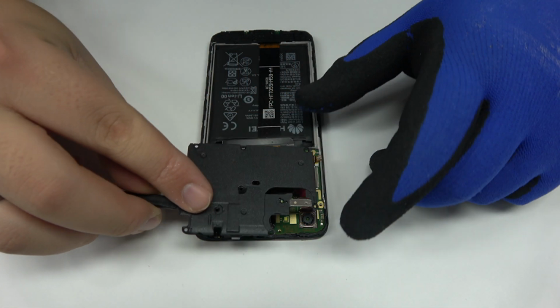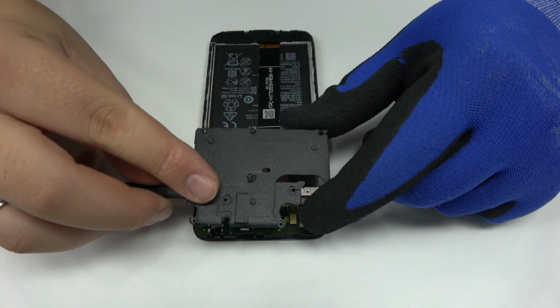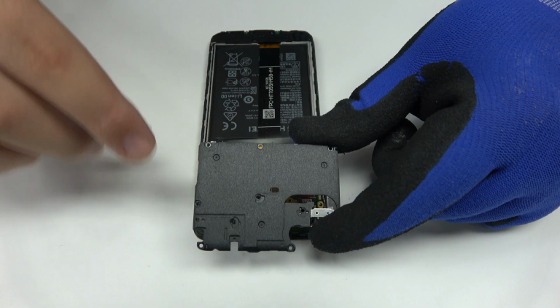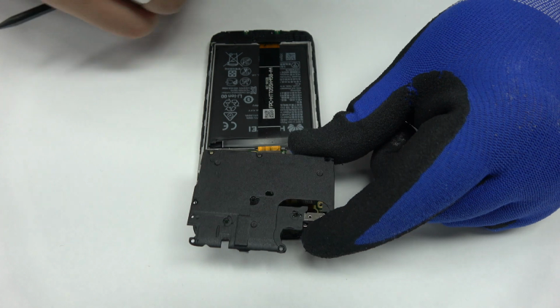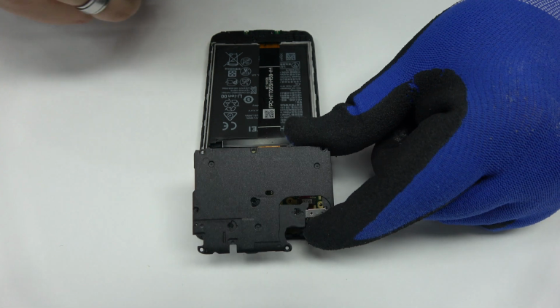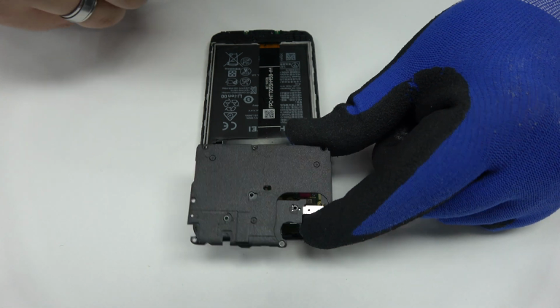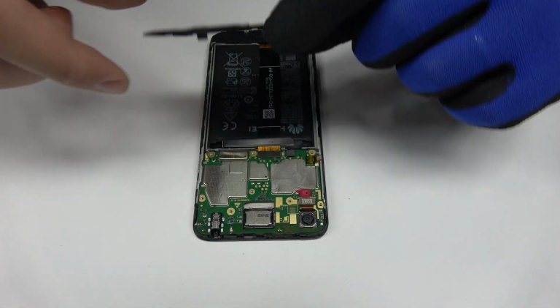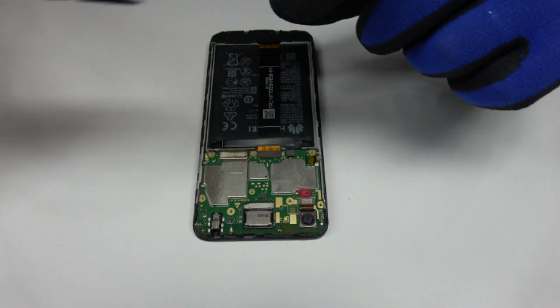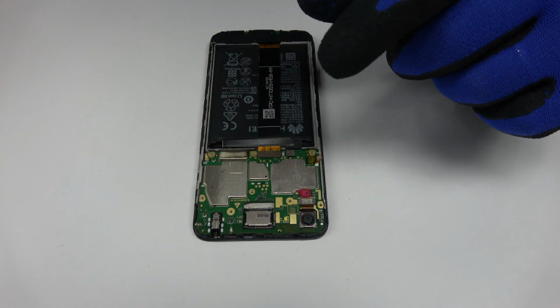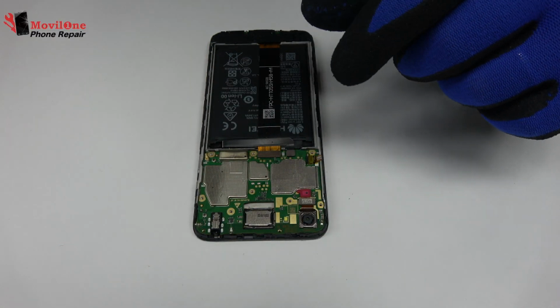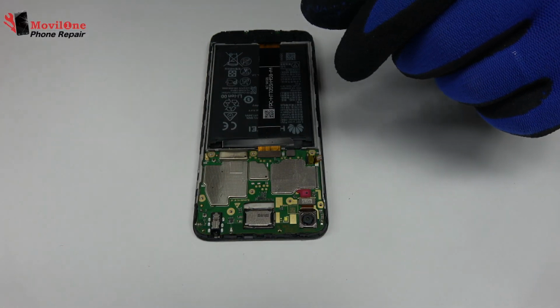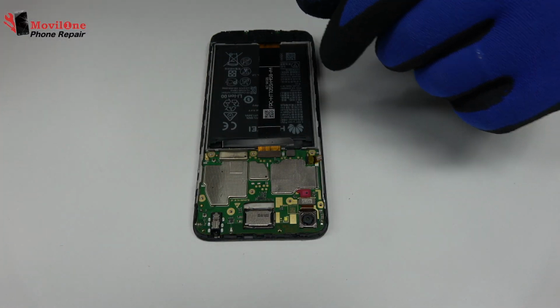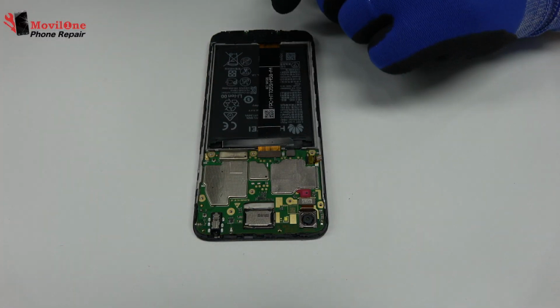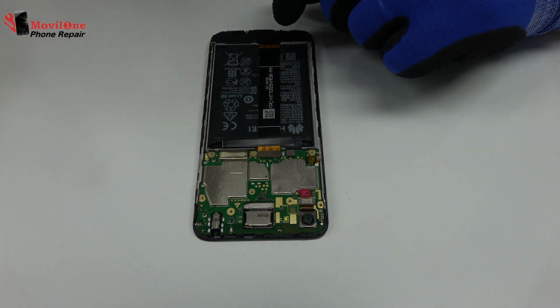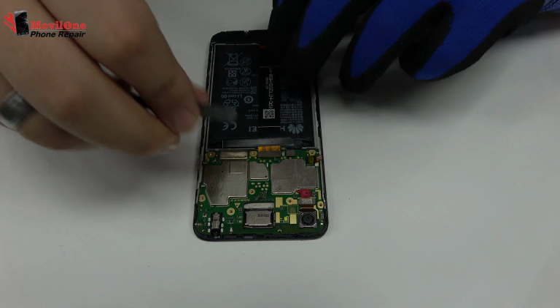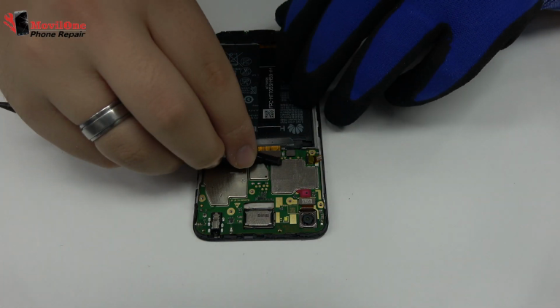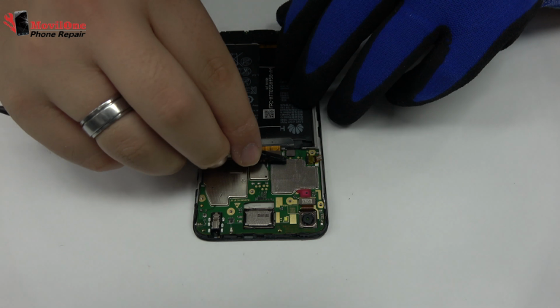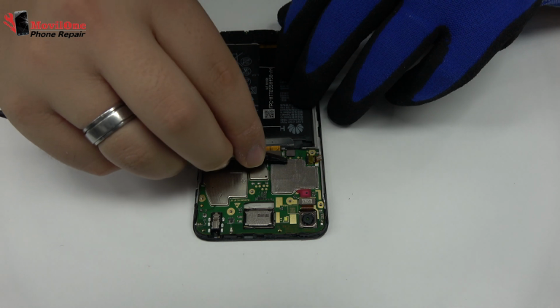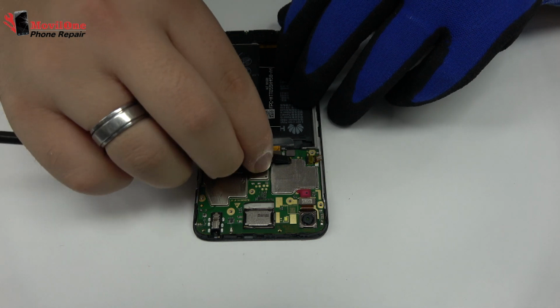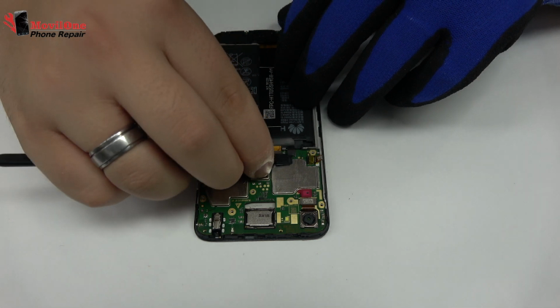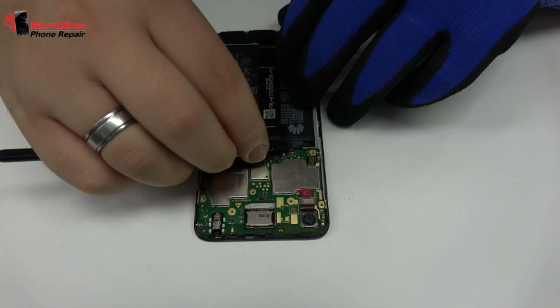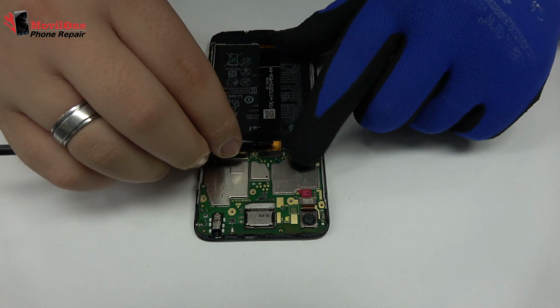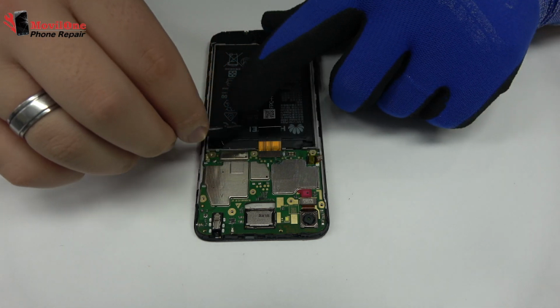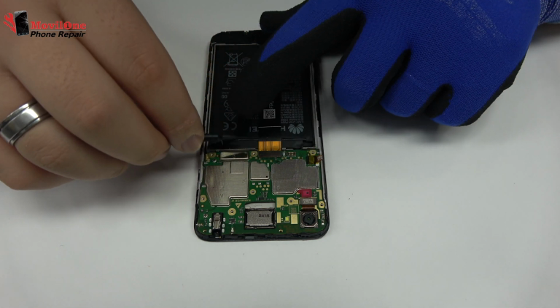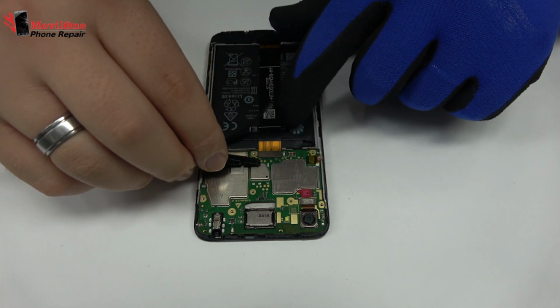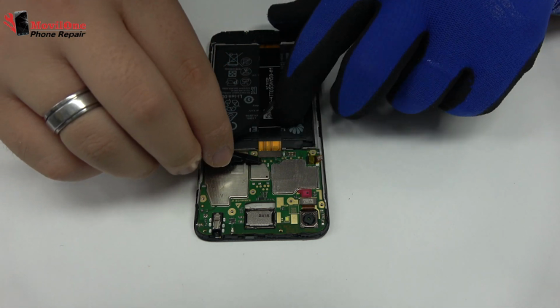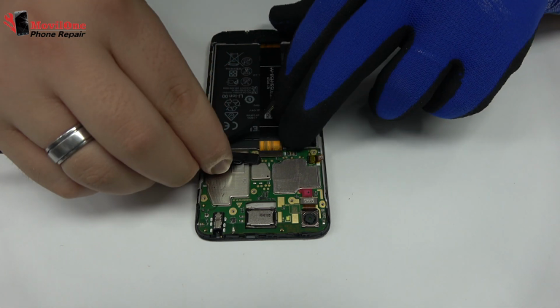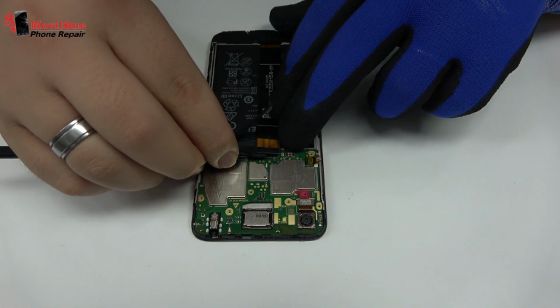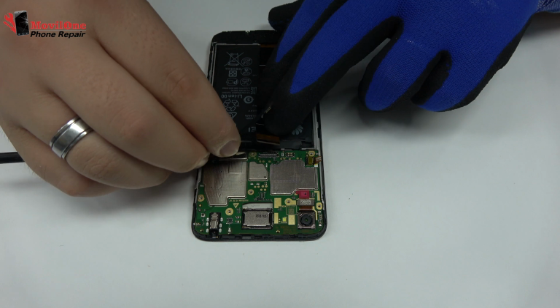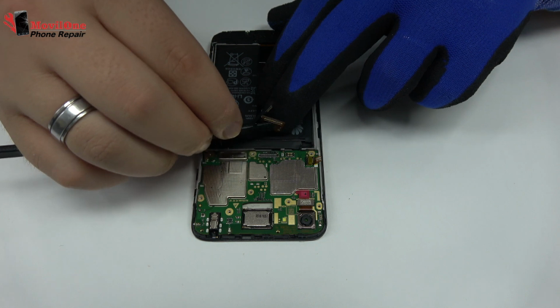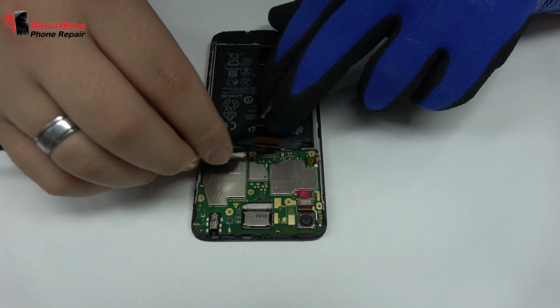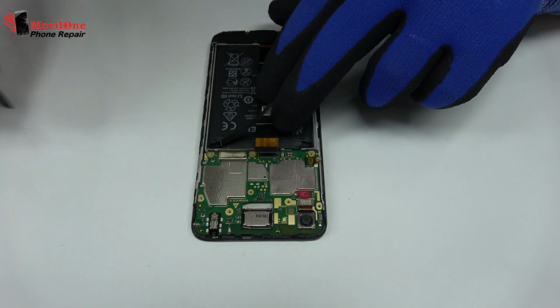We remove the plastic protector. To continue with the disassembly process, first of all, we have to remove the battery flex.